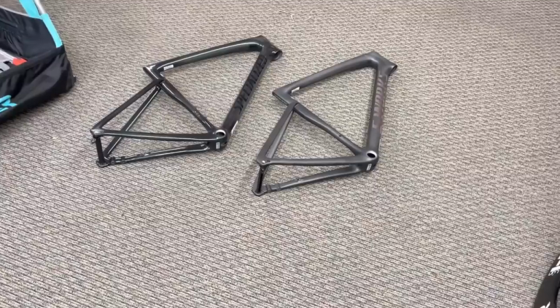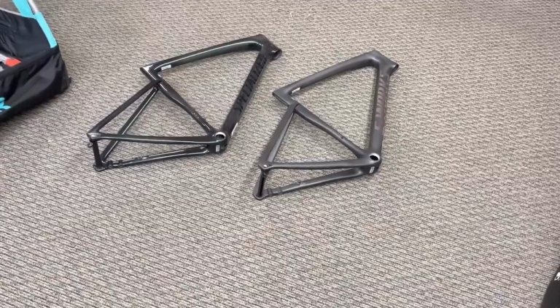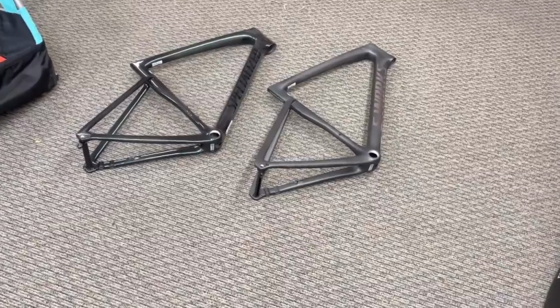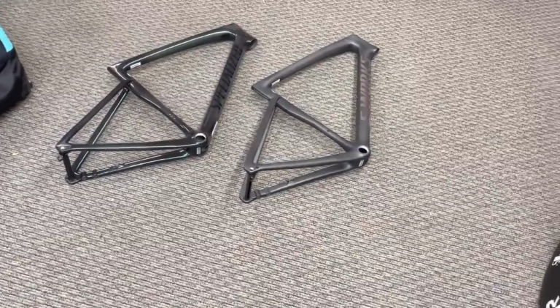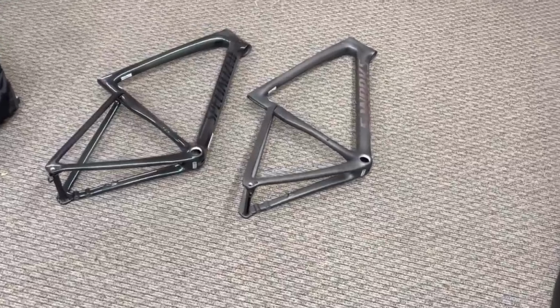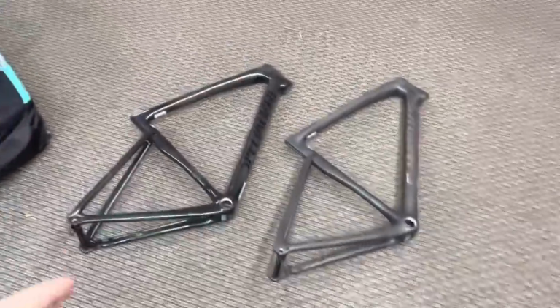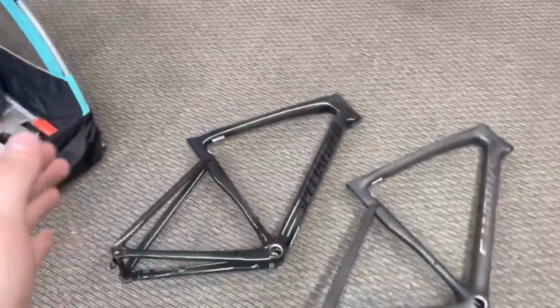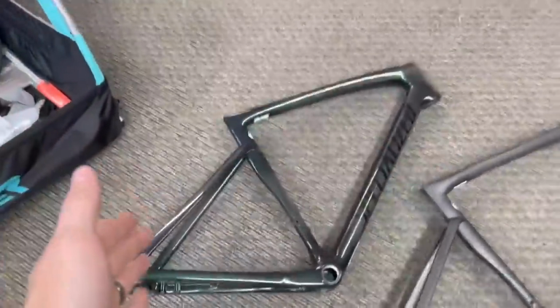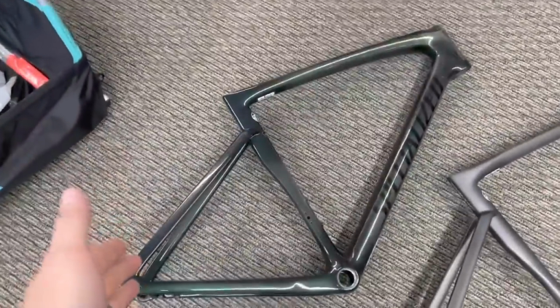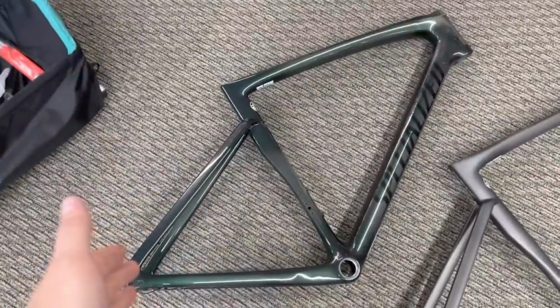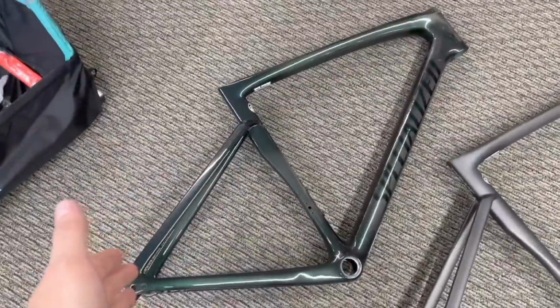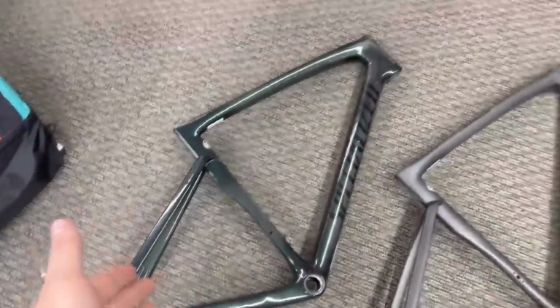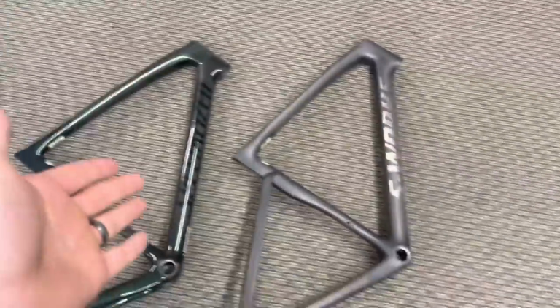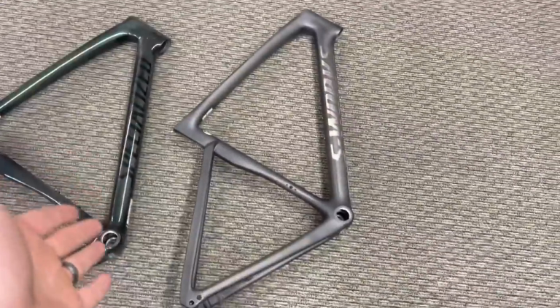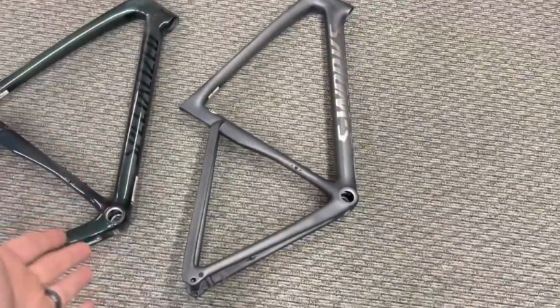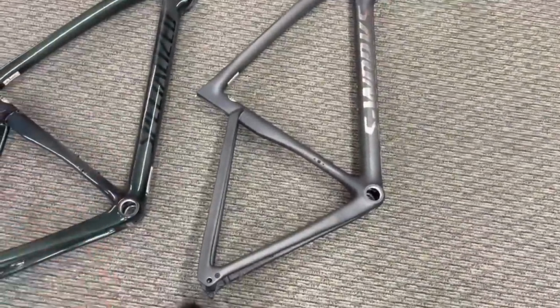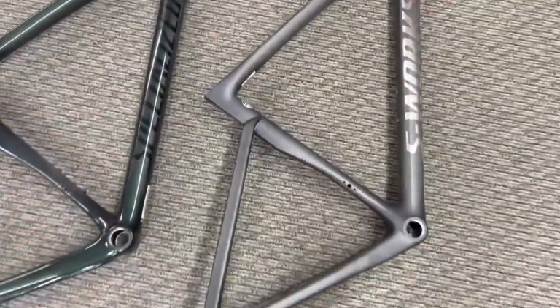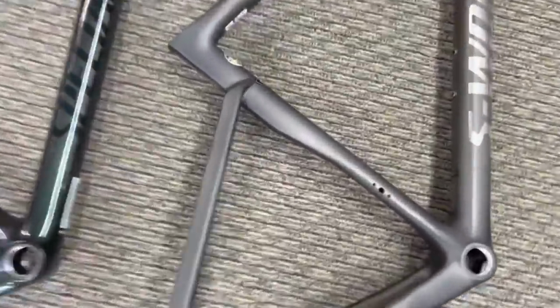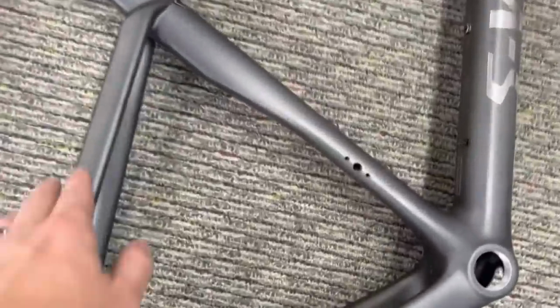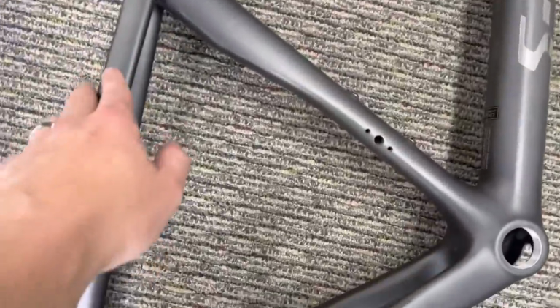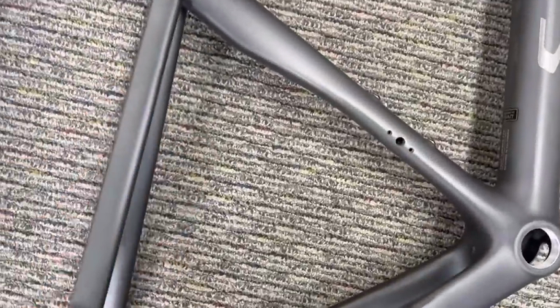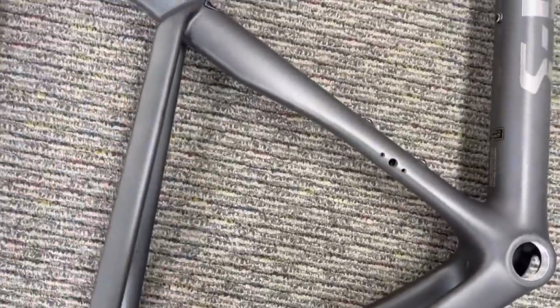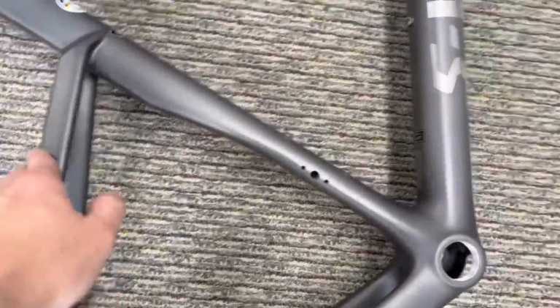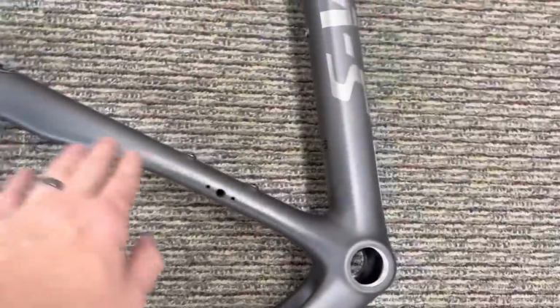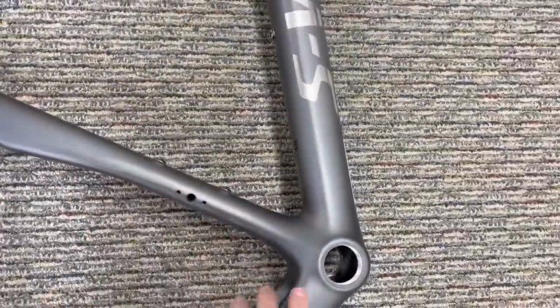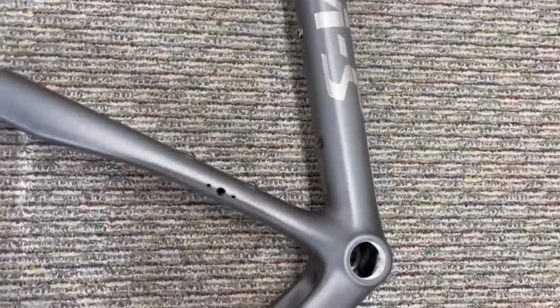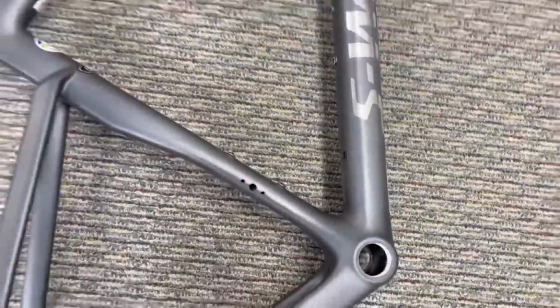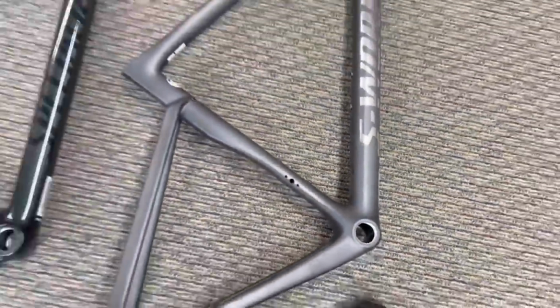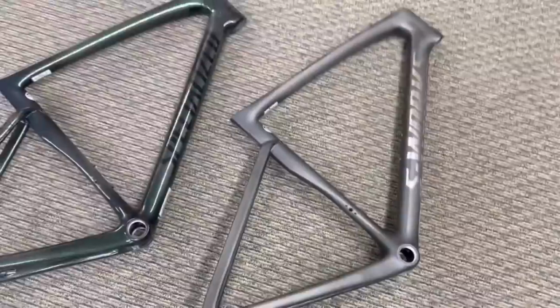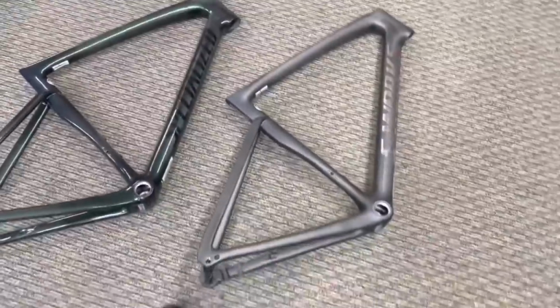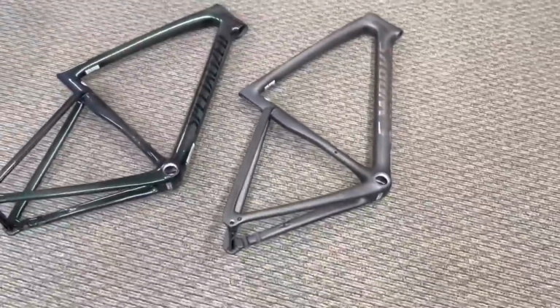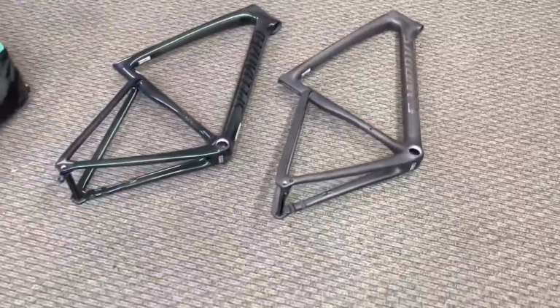Some things to consider before we get into this: this Pro frame right here is painted in a gloss, whereas the S-Works is more of a matte coated finish but with some spectral flare or flakes in there. Keep that in mind while we're weighing it.